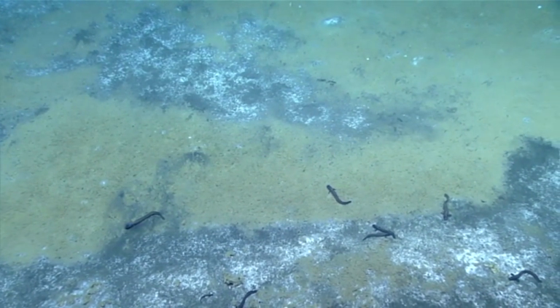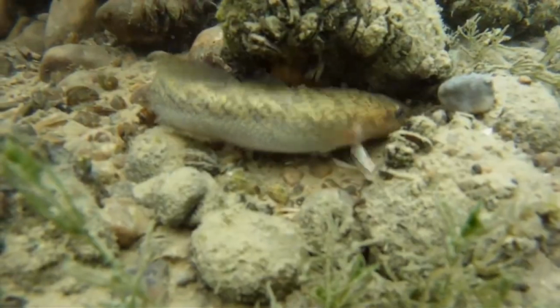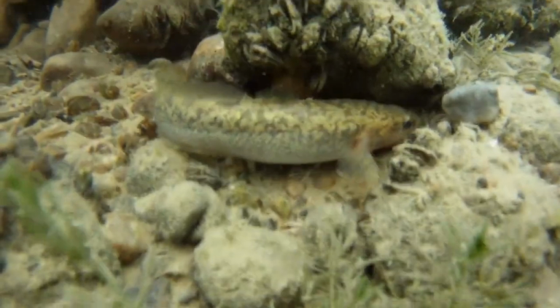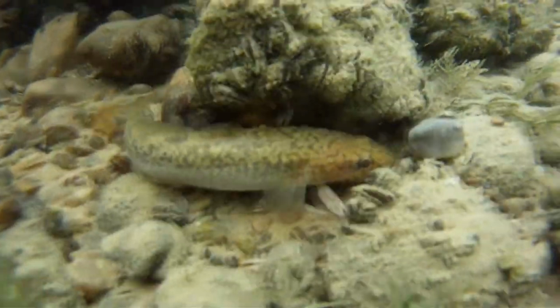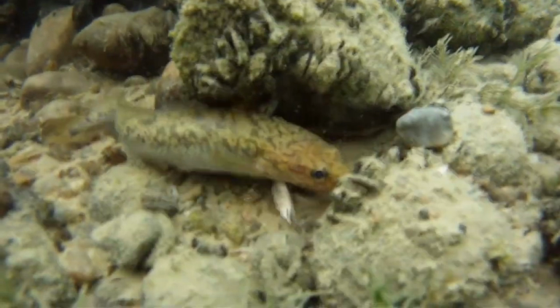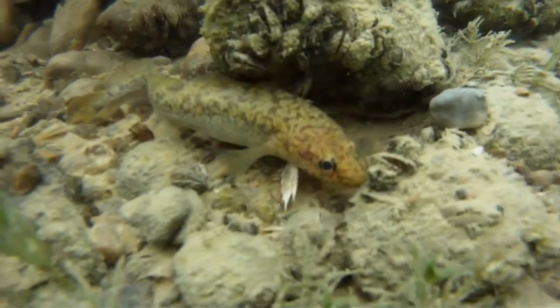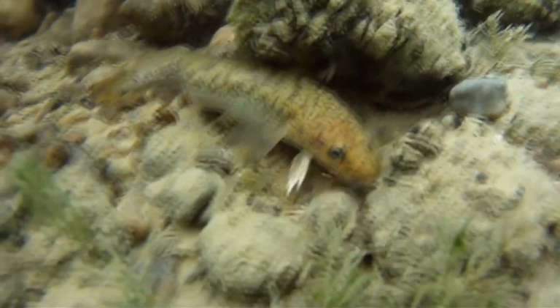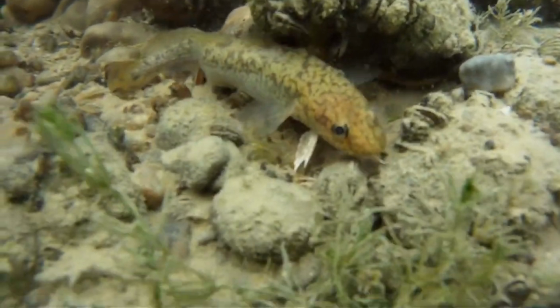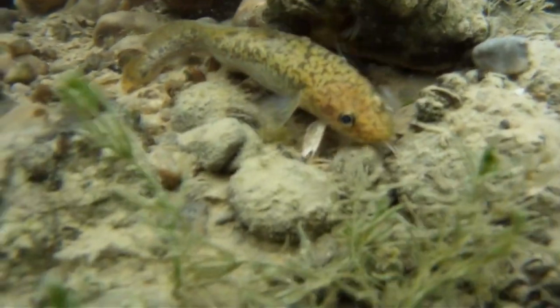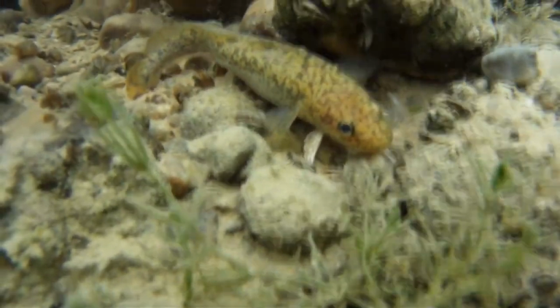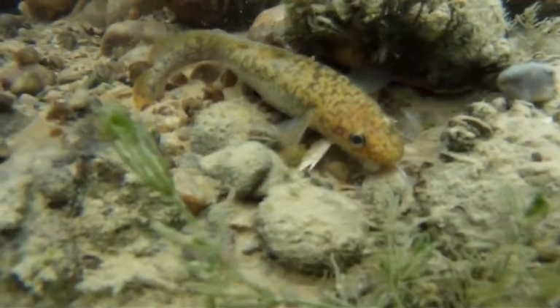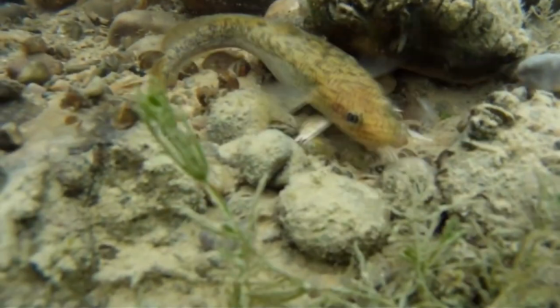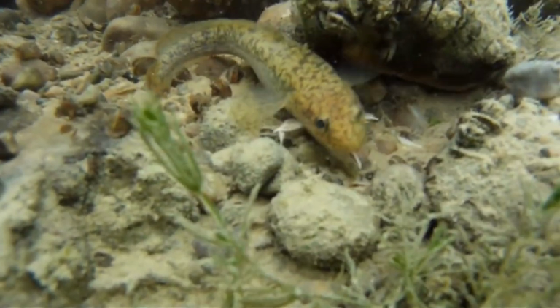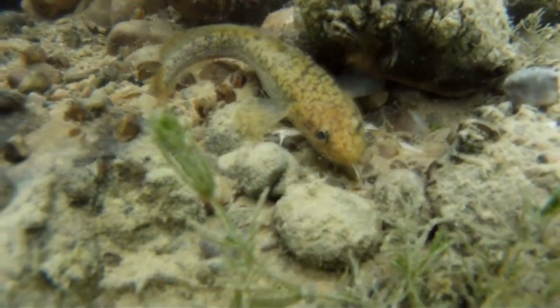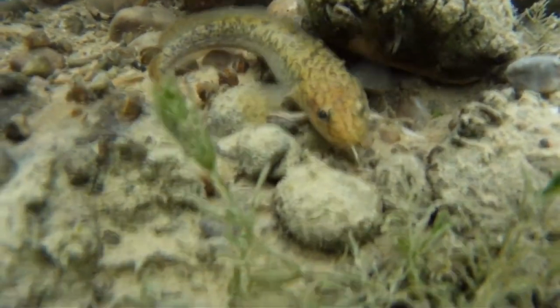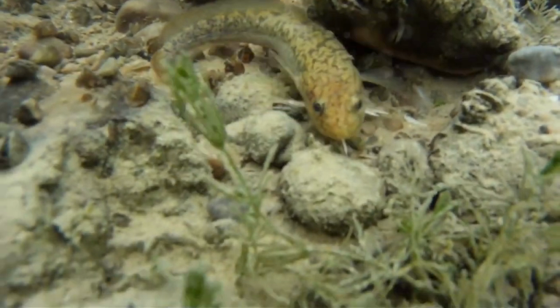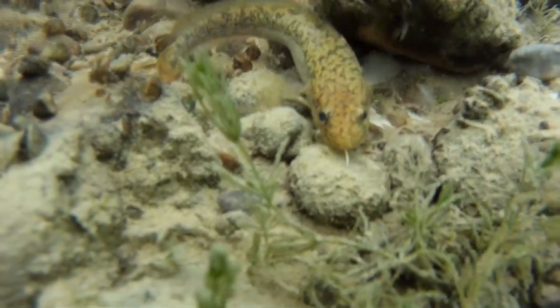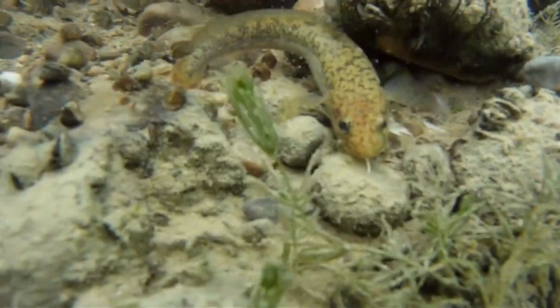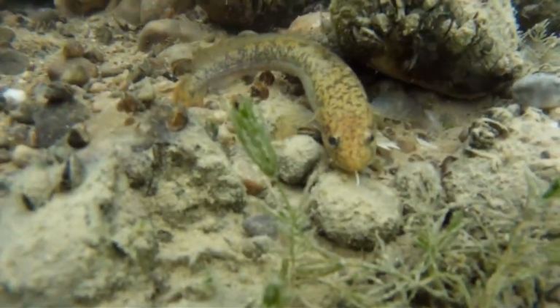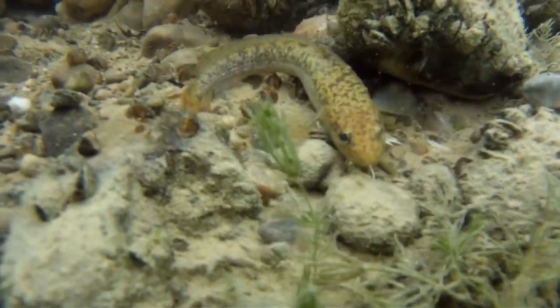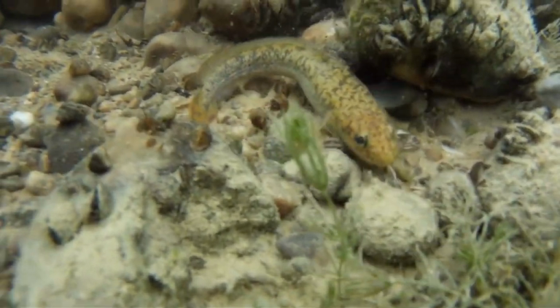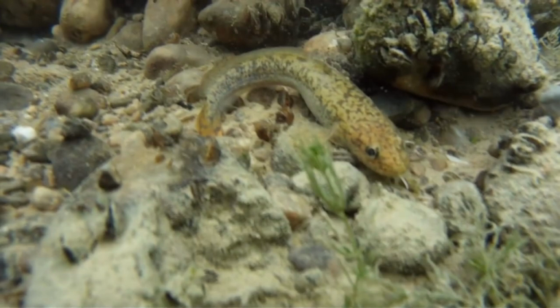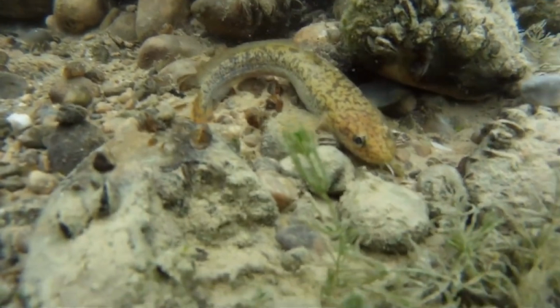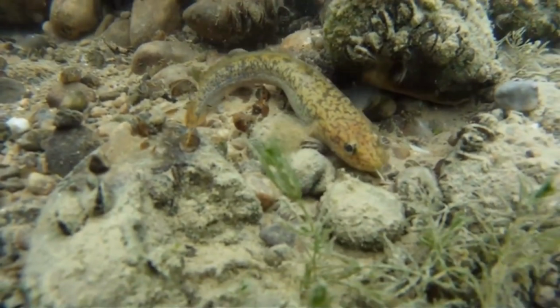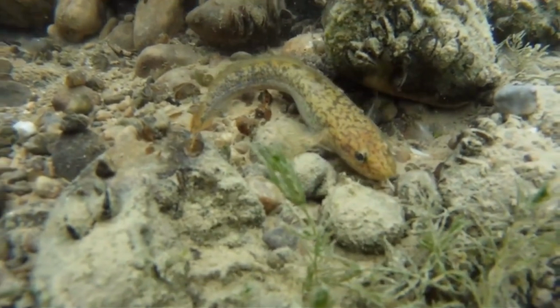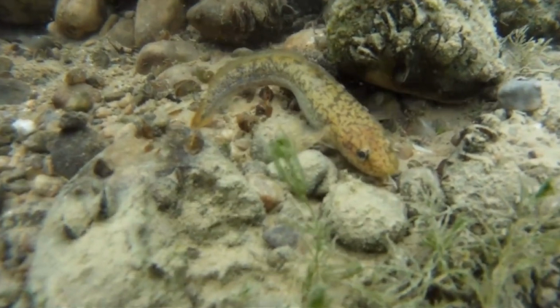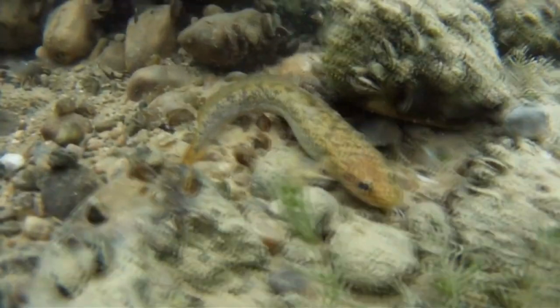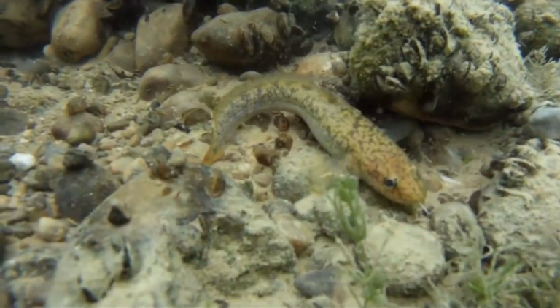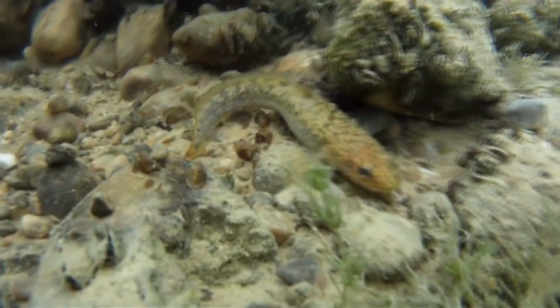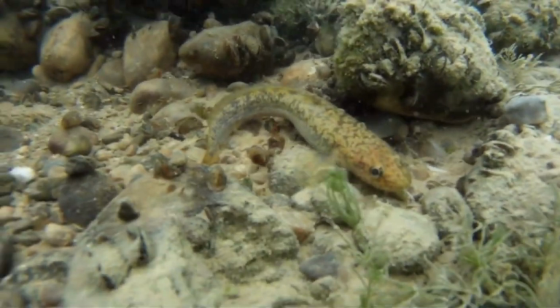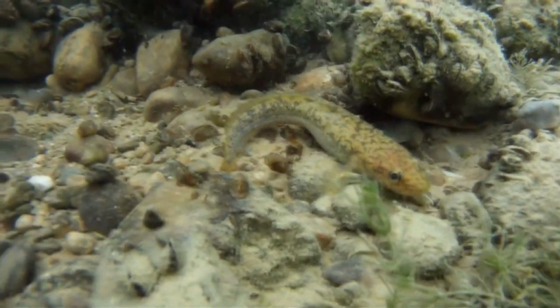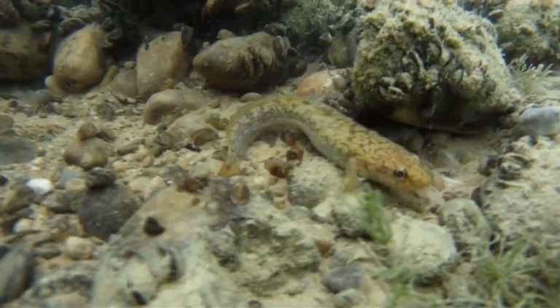Also, as a side note, the fish commonly known as the burbot is also sometimes called an eel pout, but it's not closely related to the eel pouts we're discussing today.